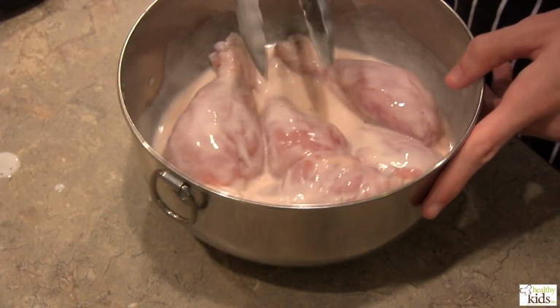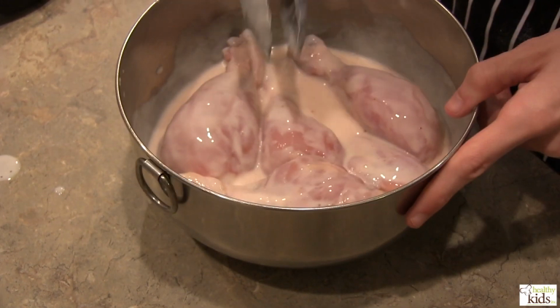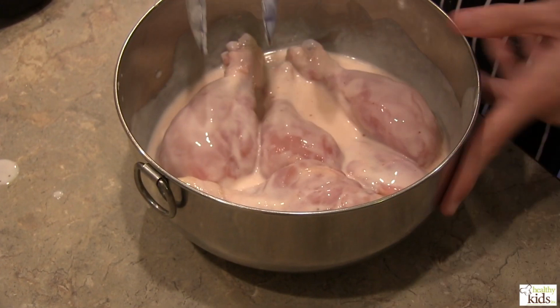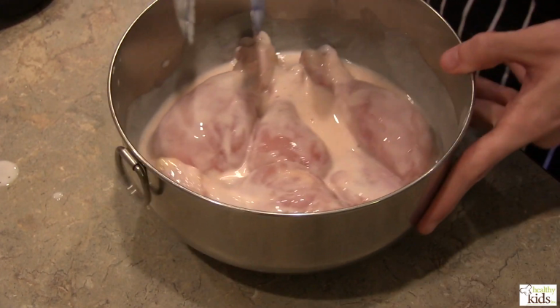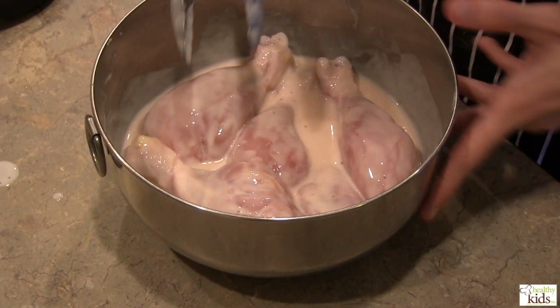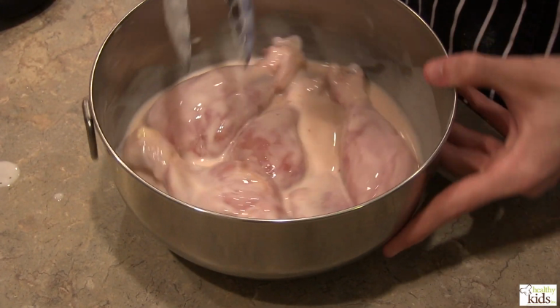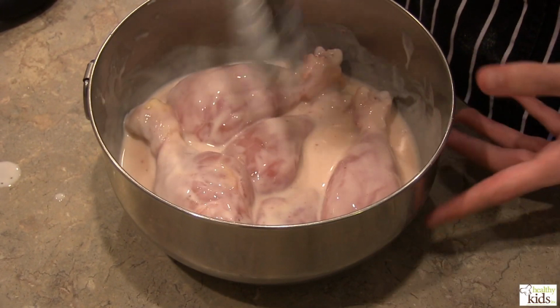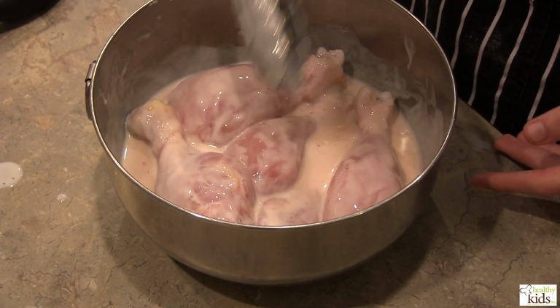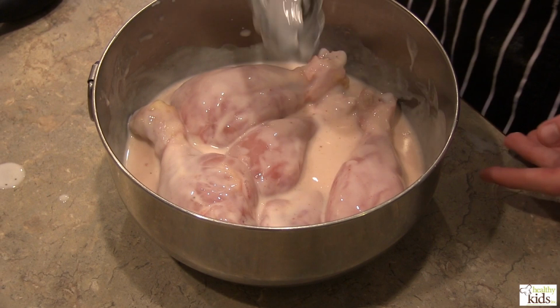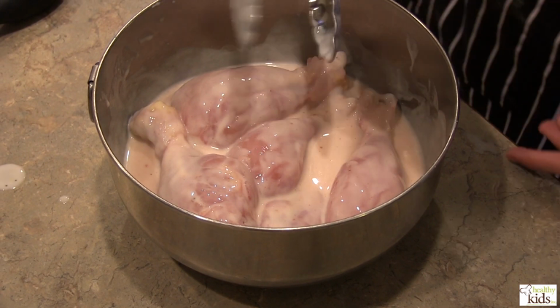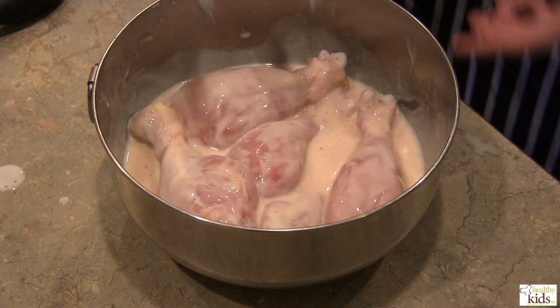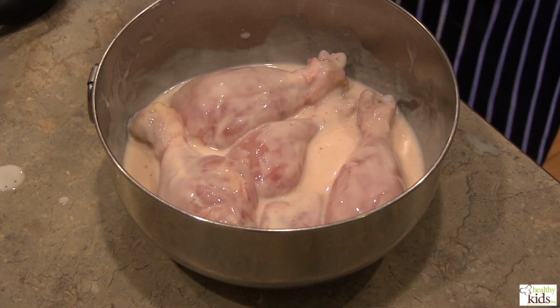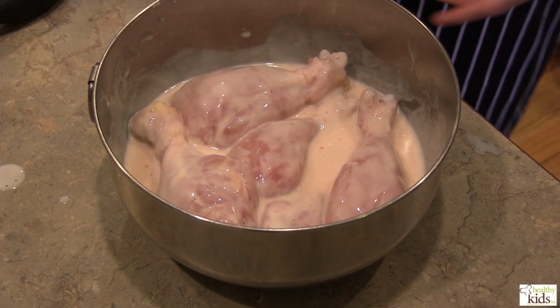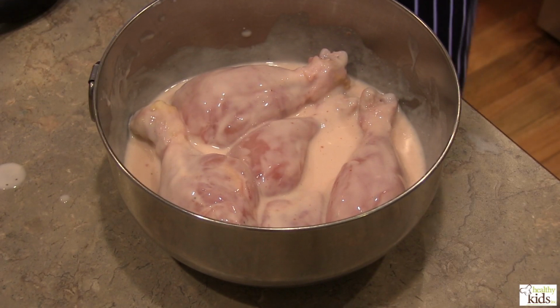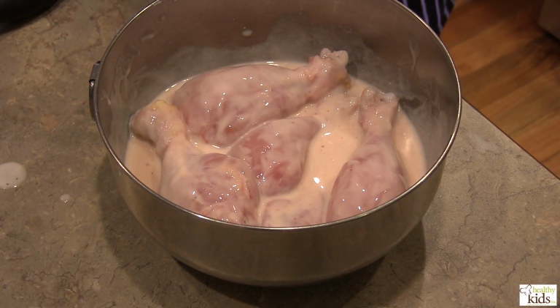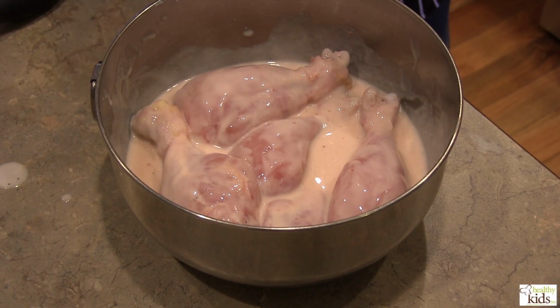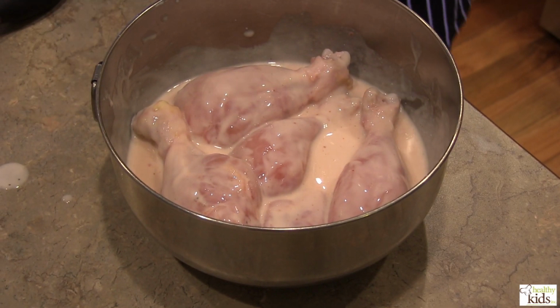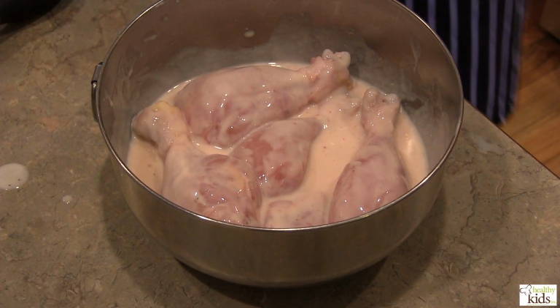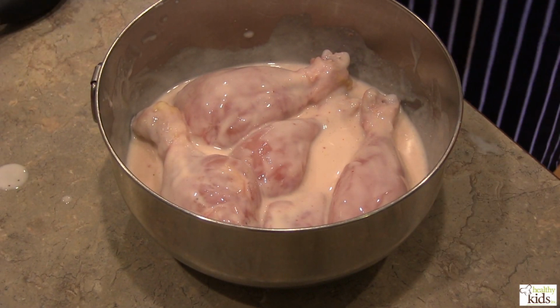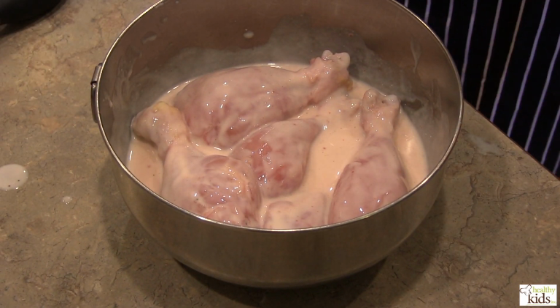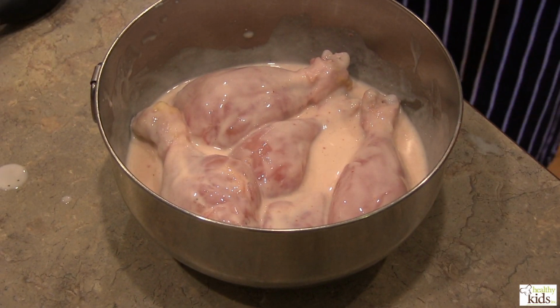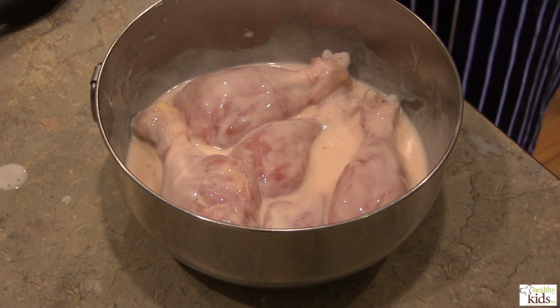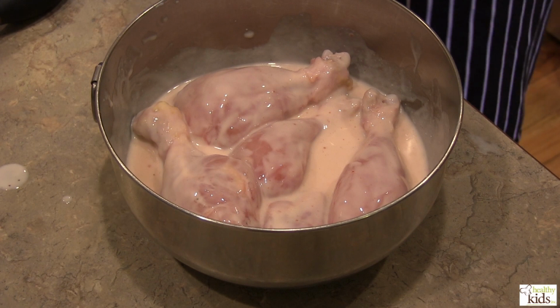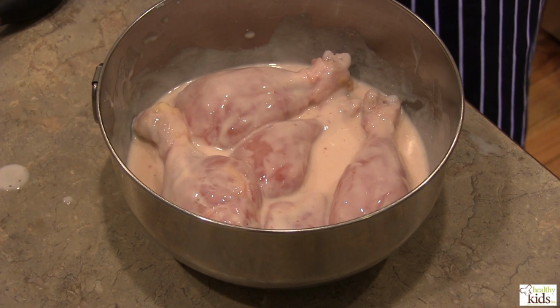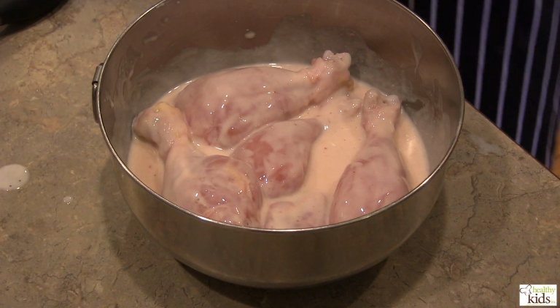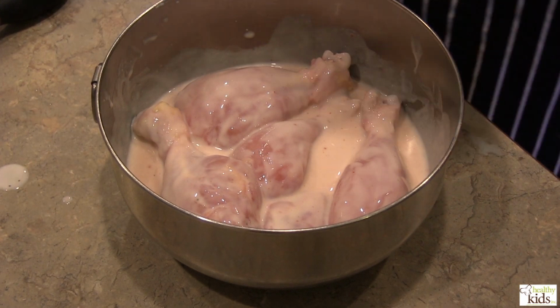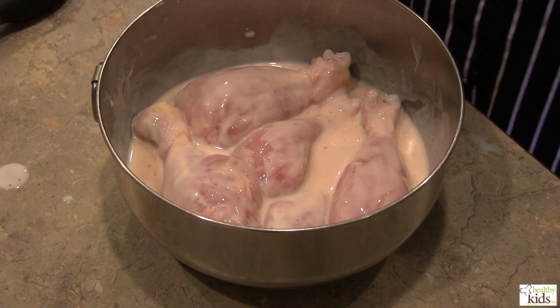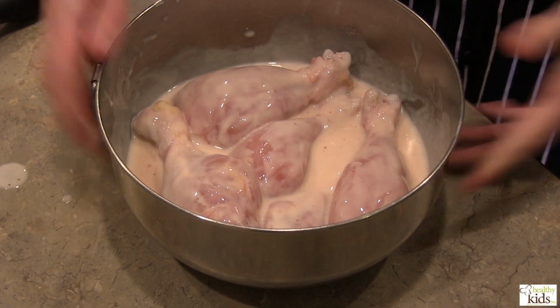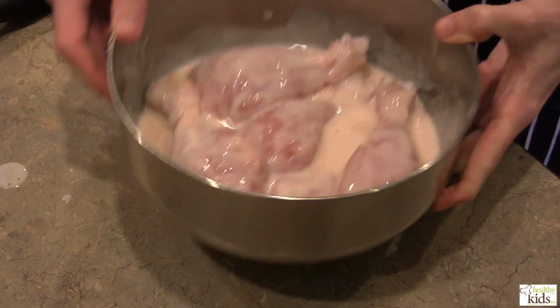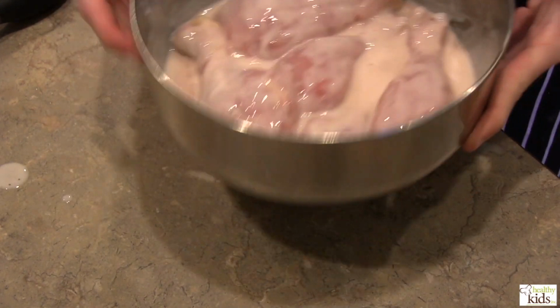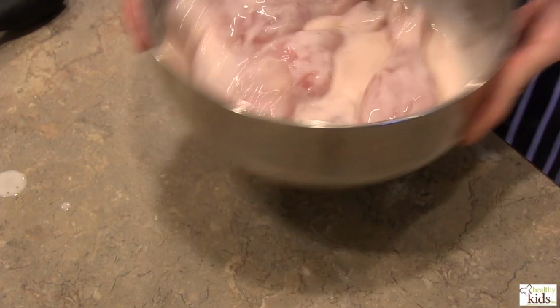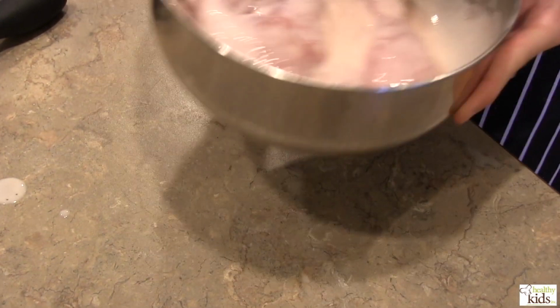Hot sauce and the Dijon will add a little bit of kick. We're going to put these in the fridge and let these marinate anywhere from half an hour to overnight — it just depends on how much time you've got.